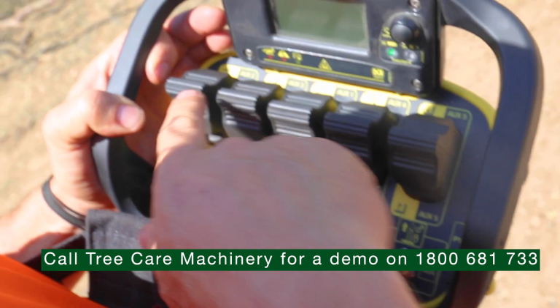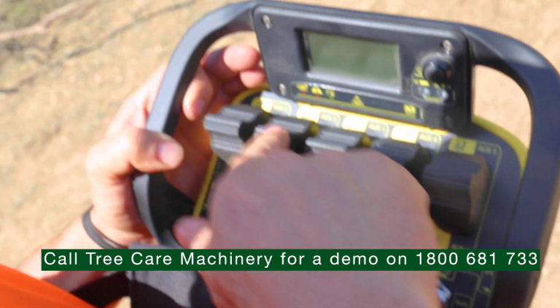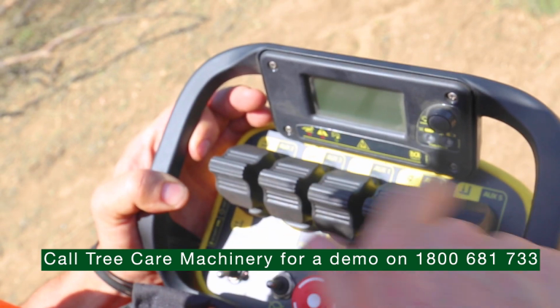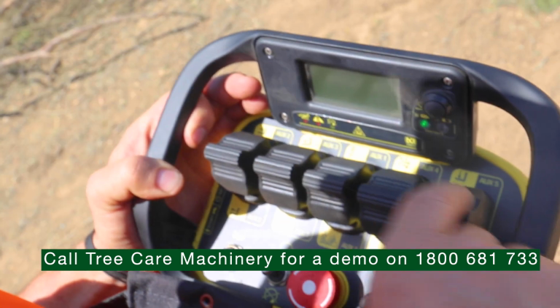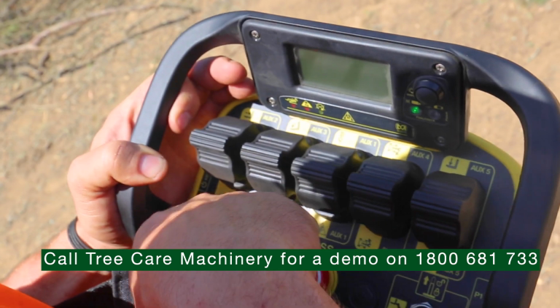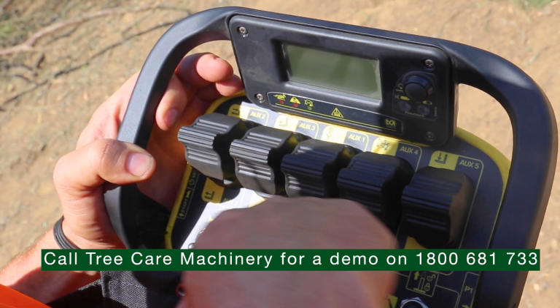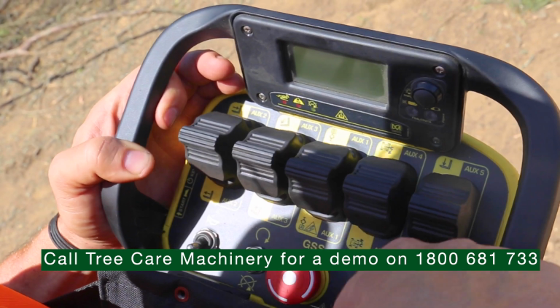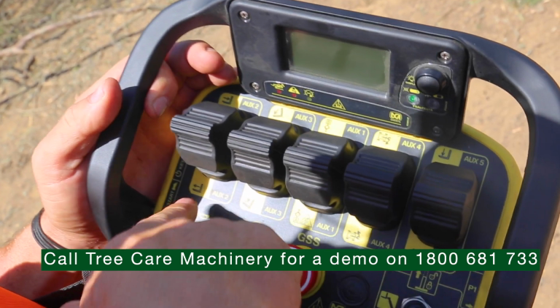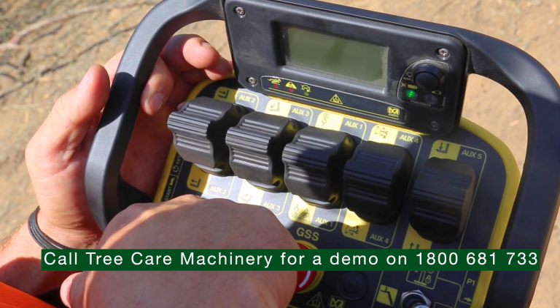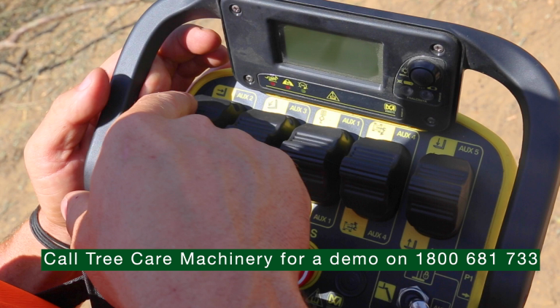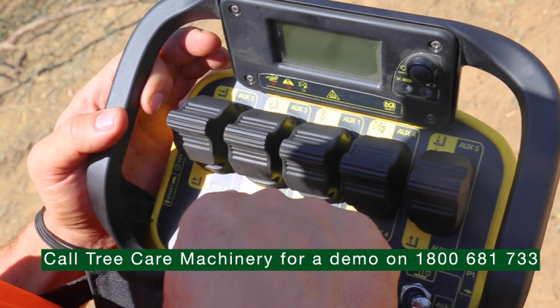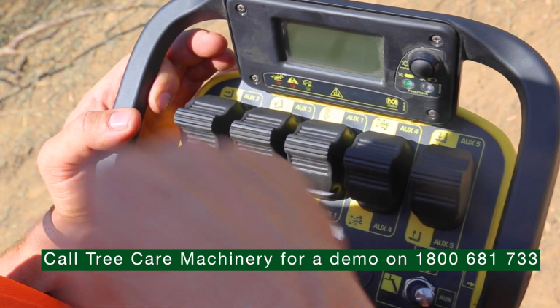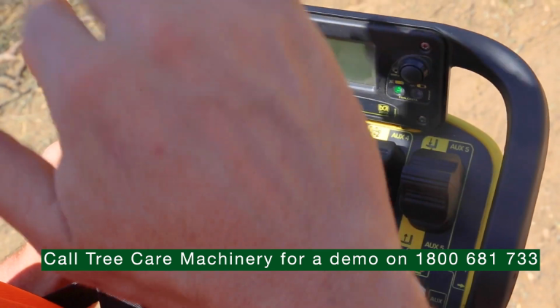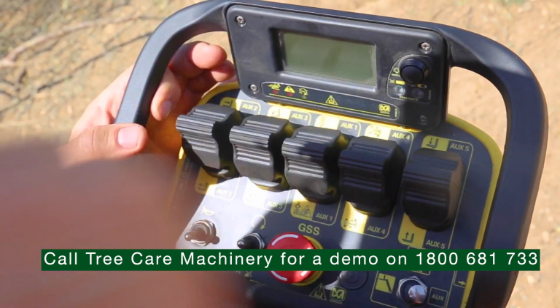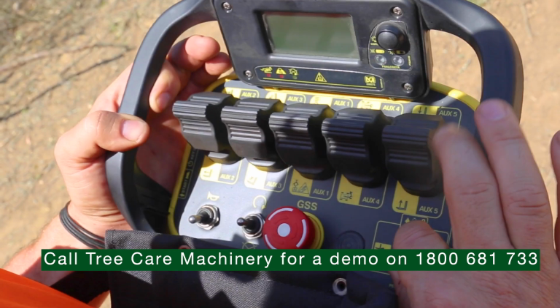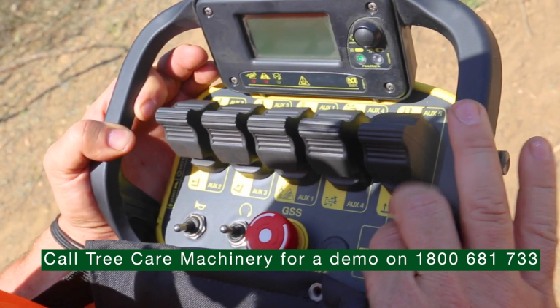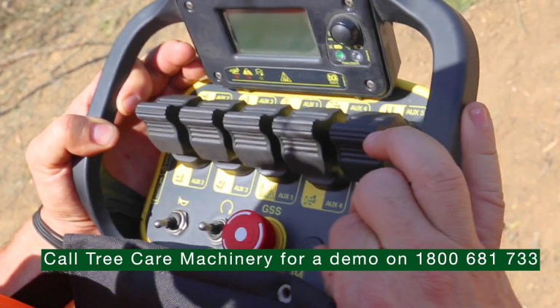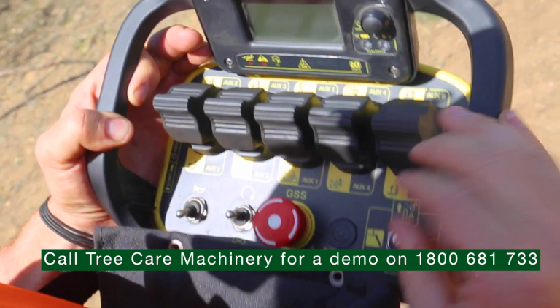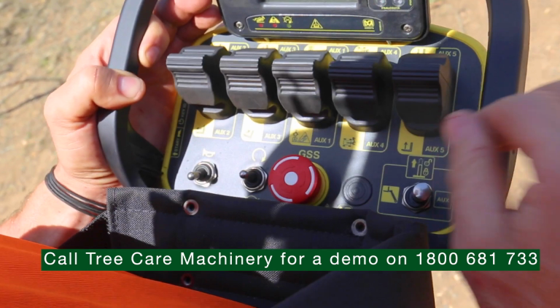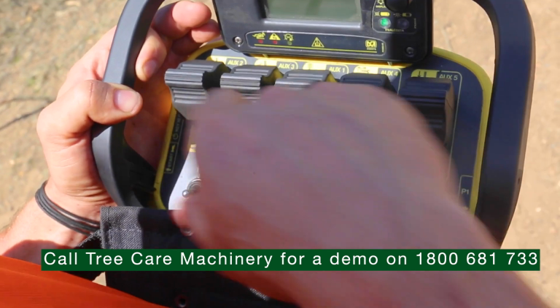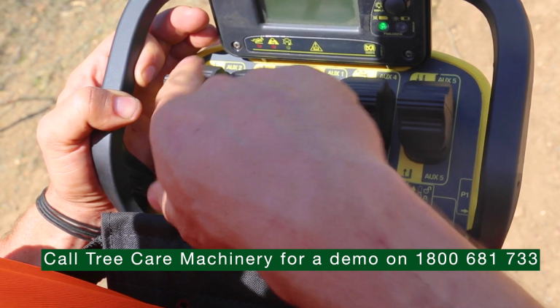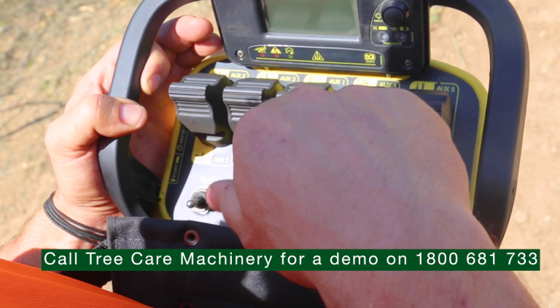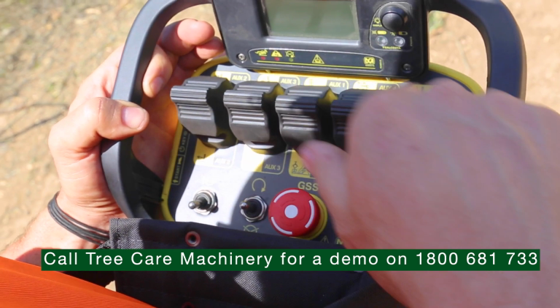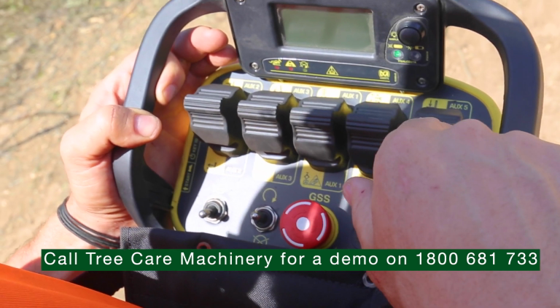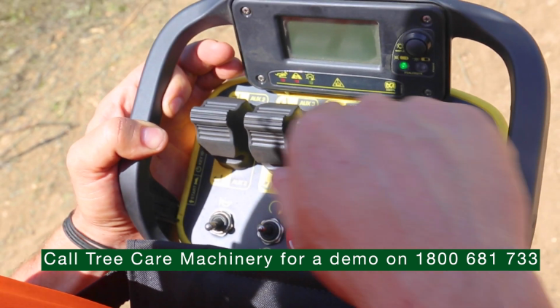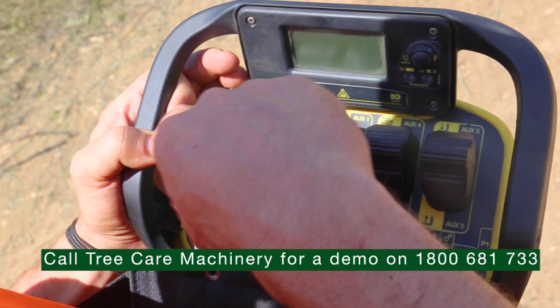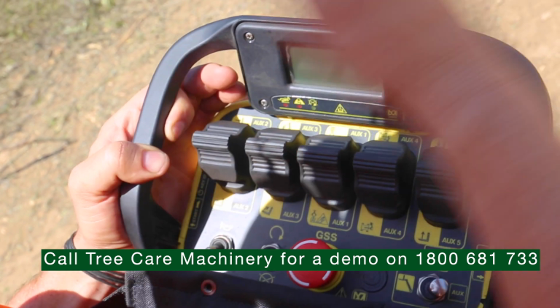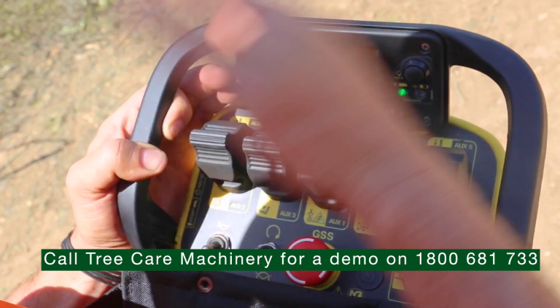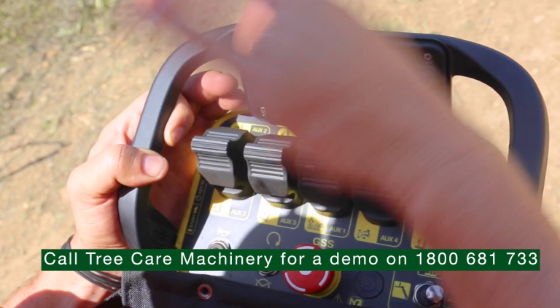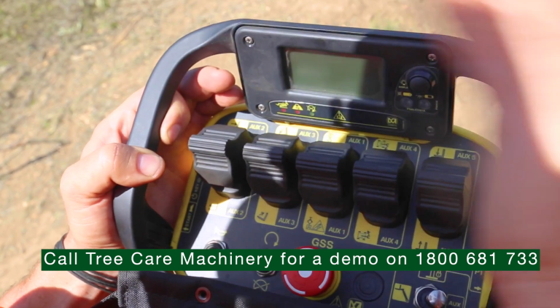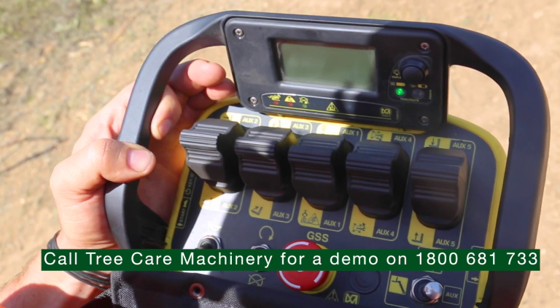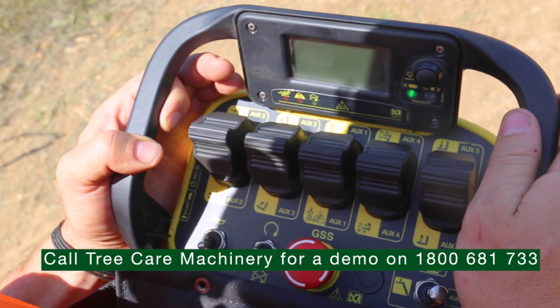We've also got five functions here which control all our boom operations: telly out, telly in, tilt back and forth. Then with the flick of a switch we put it to auxiliary mode and you can have, depending on your attachment, all five functions — positive or negative depending on what you have attached.